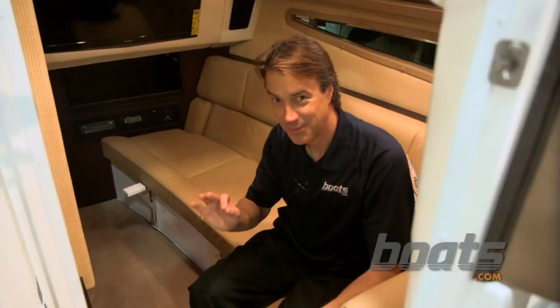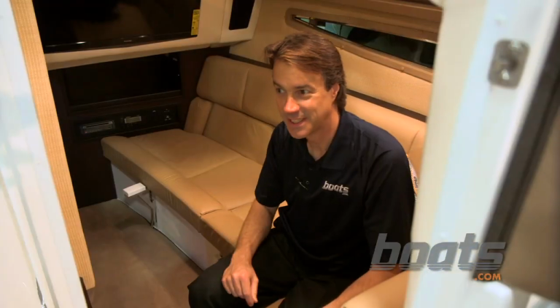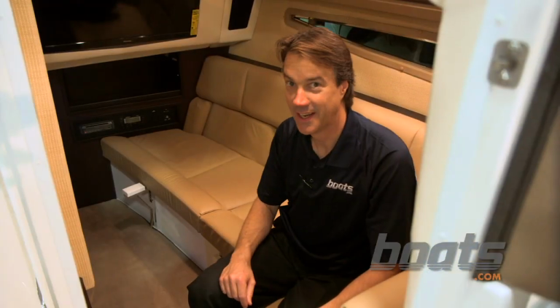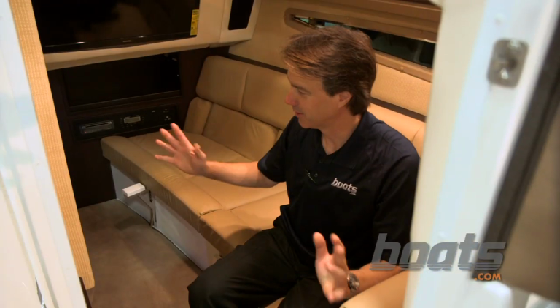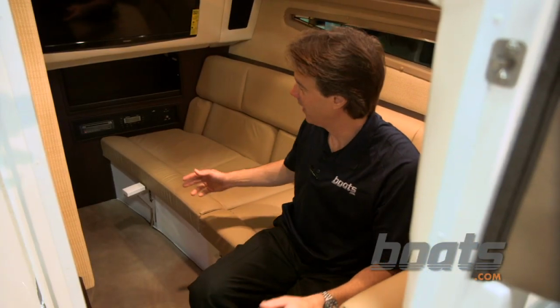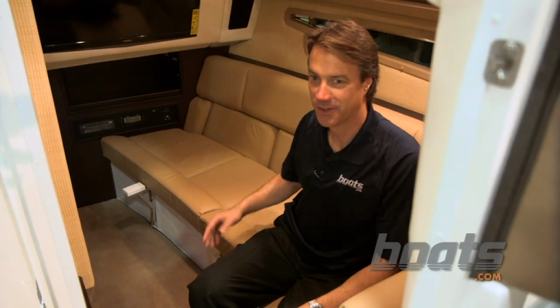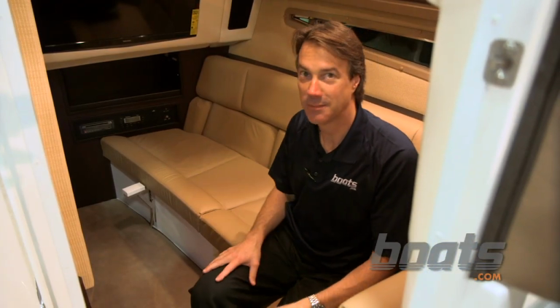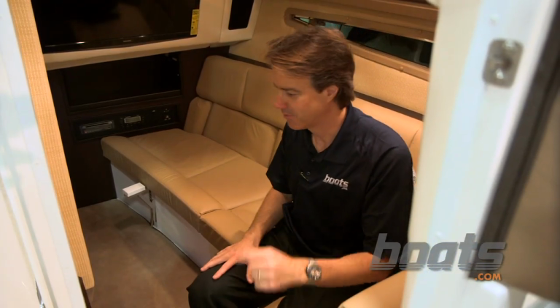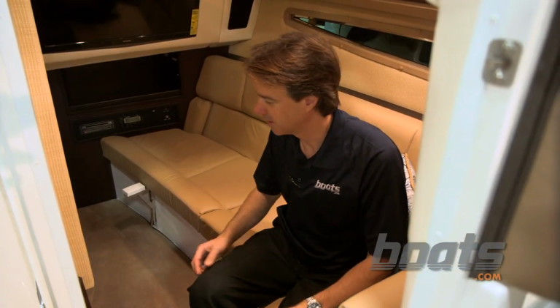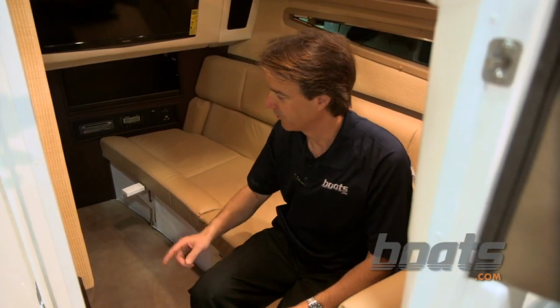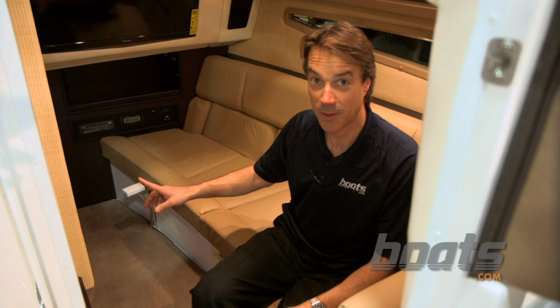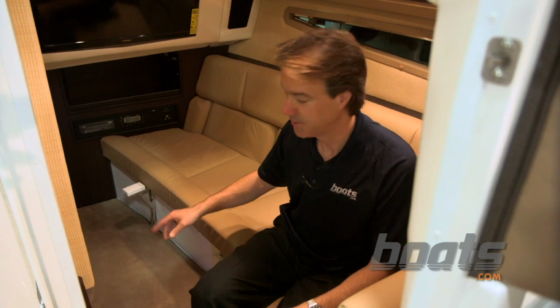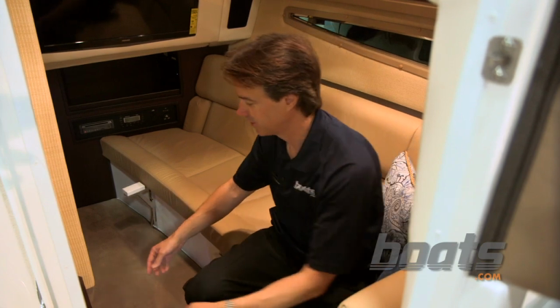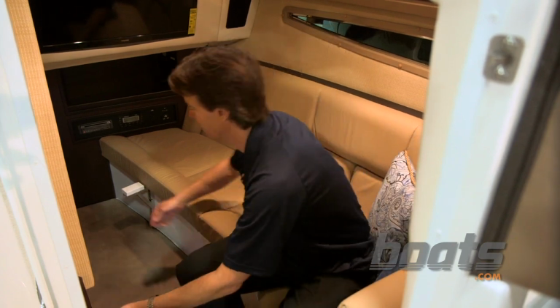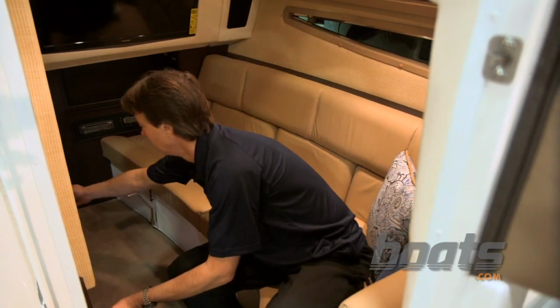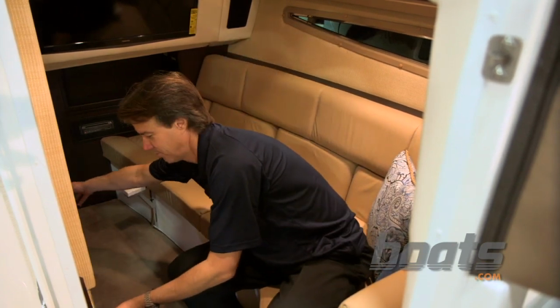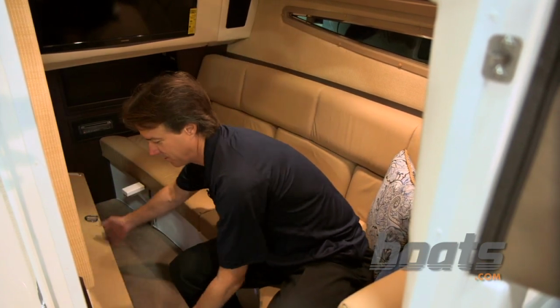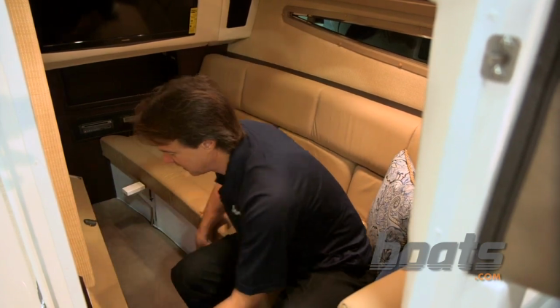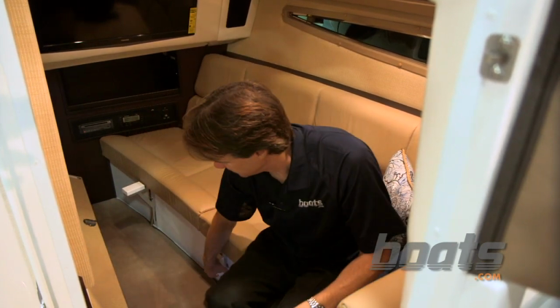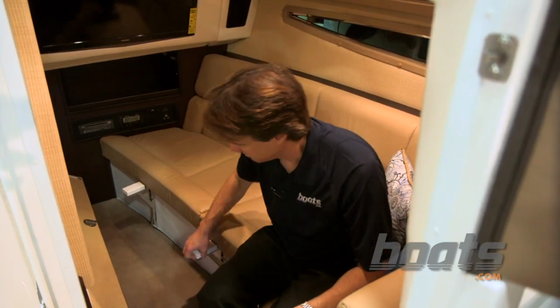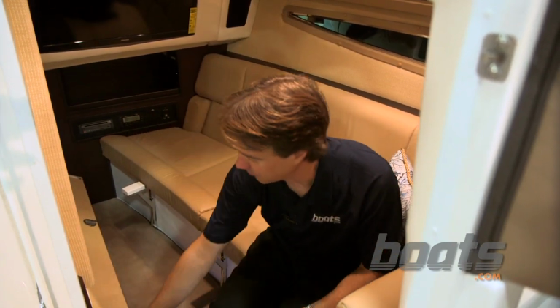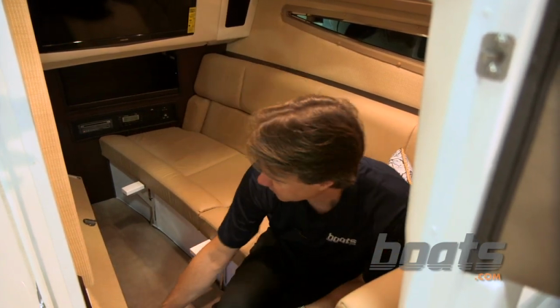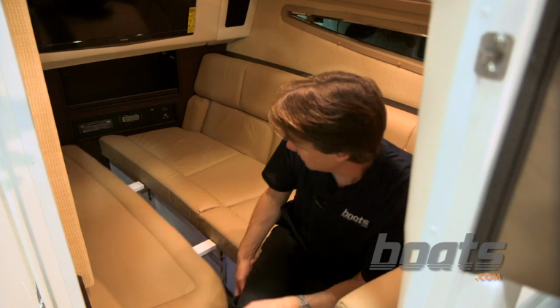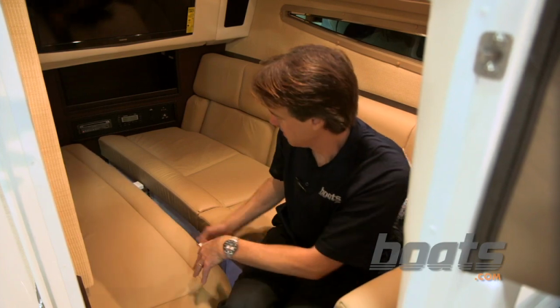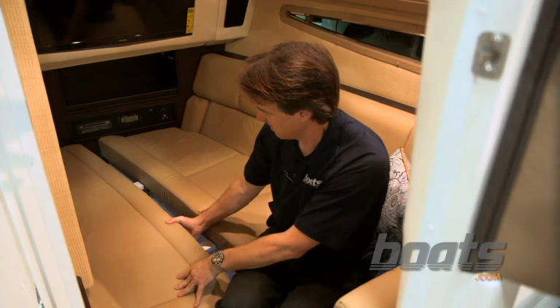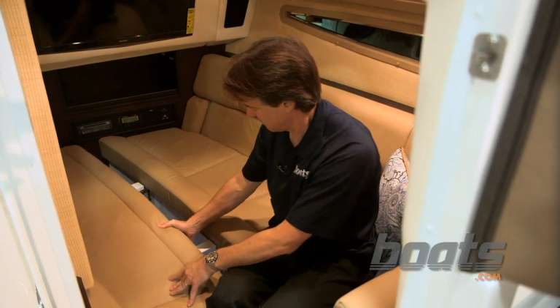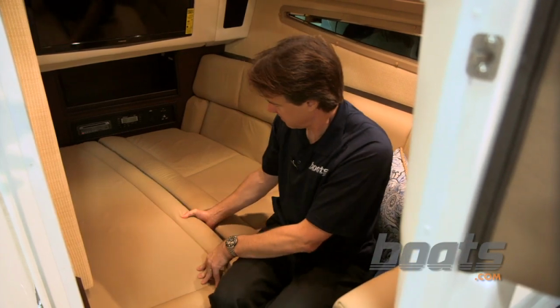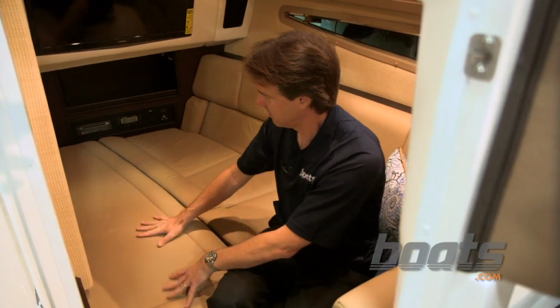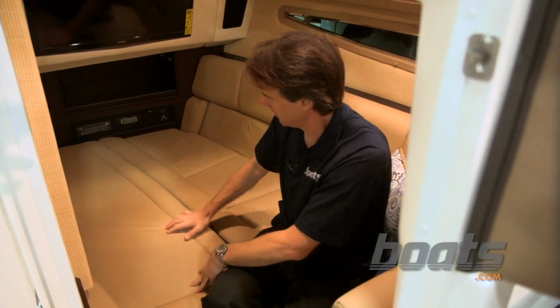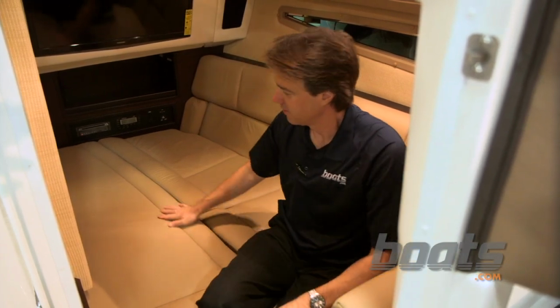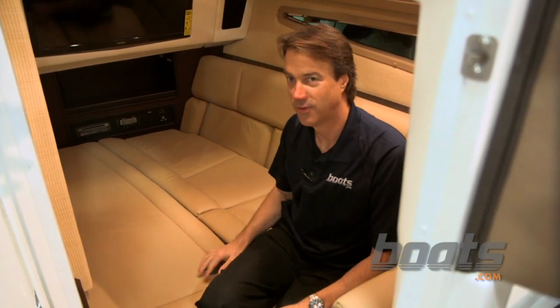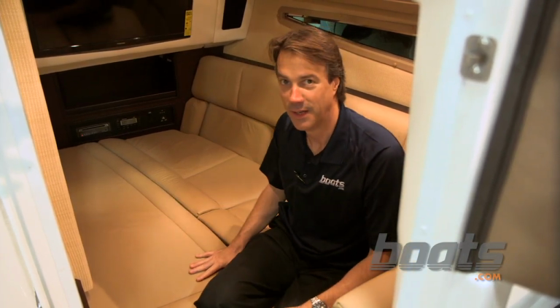The 336 is a day boat, but Cobalt has built in a cabin so you have a place to duck in out of the sun. It's got a pretty neat feature — undo these latches, pull up some supports, and you've got a full bed.